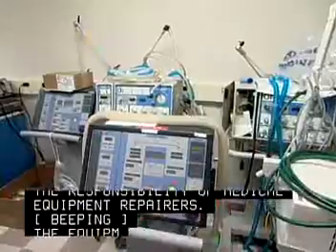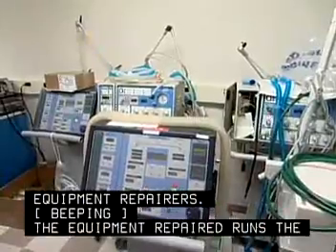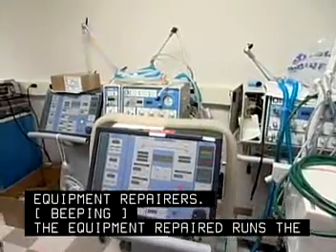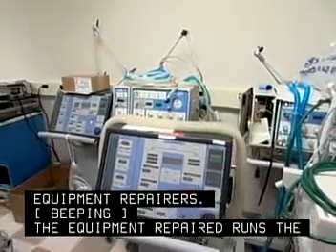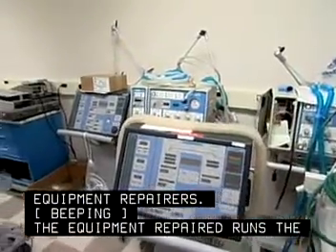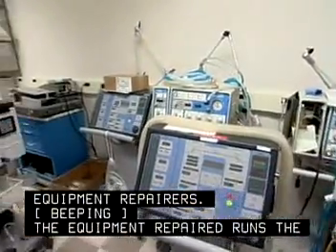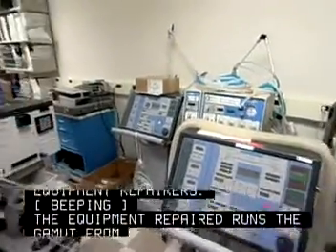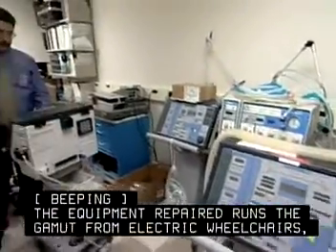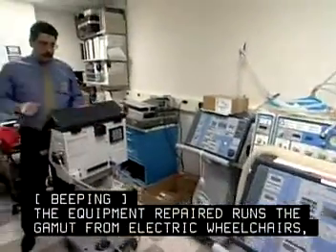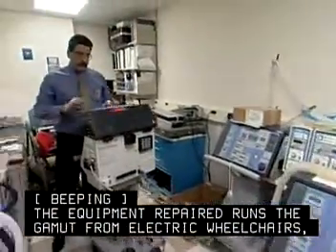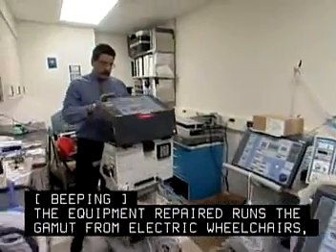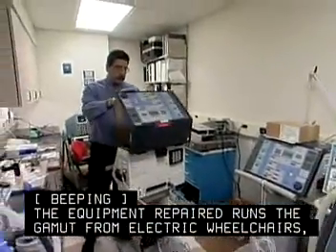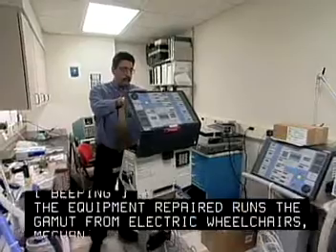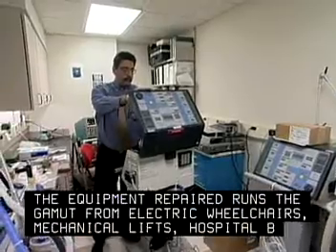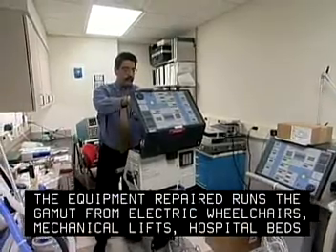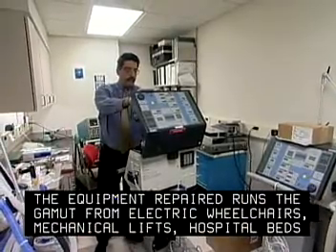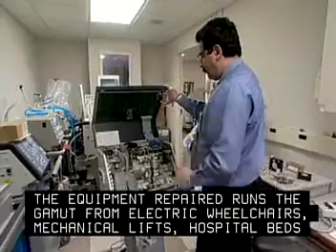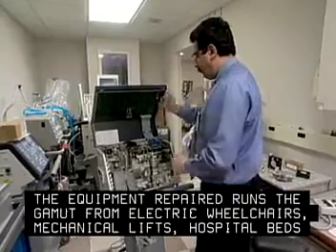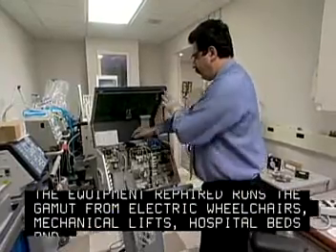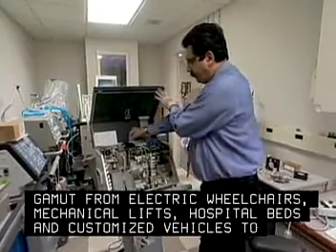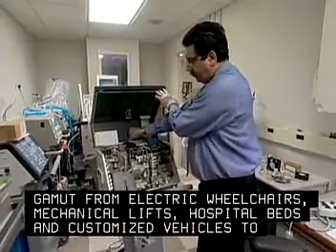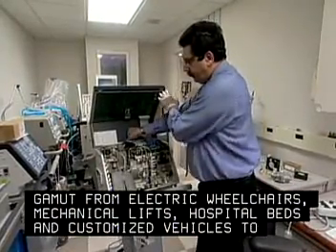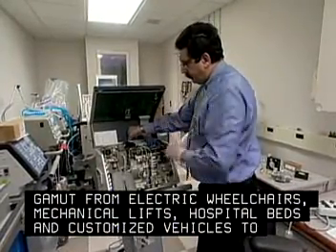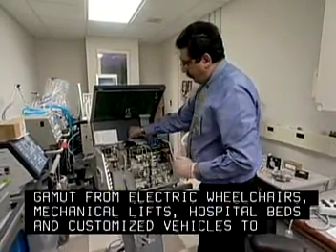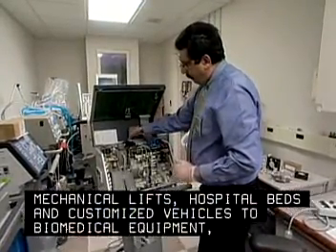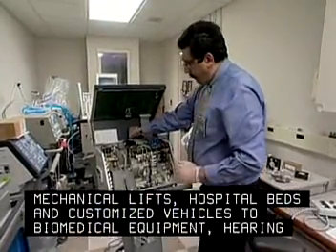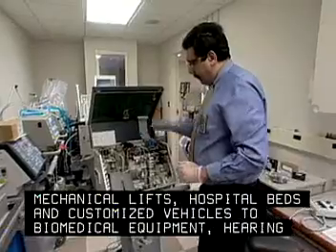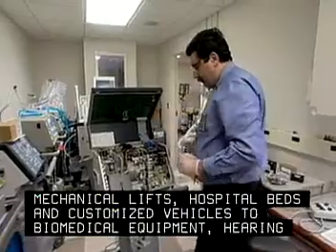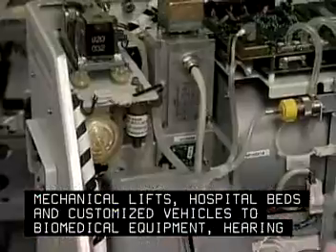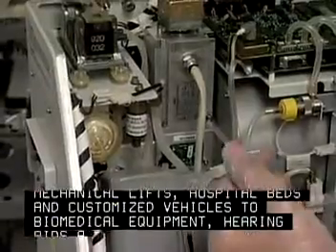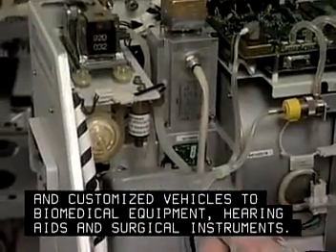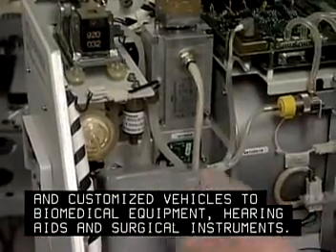The equipment repaired runs the gamut from electric wheelchairs, mechanical lifts, hospital beds, and customized vehicles, to biomedical equipment, hearing aids, and surgical instruments.